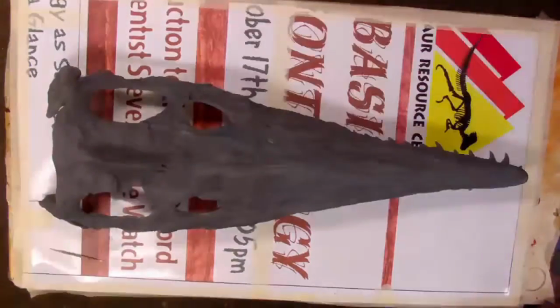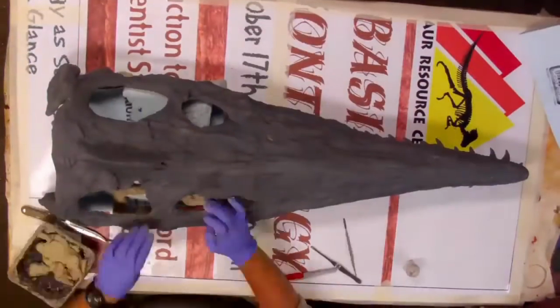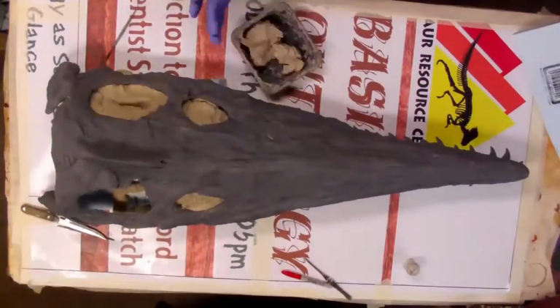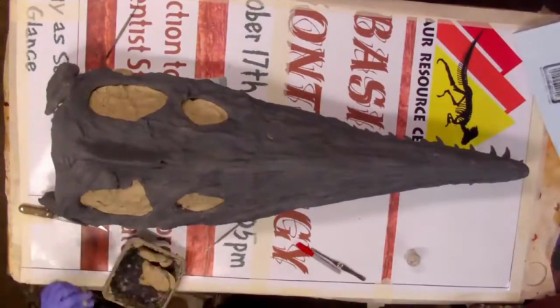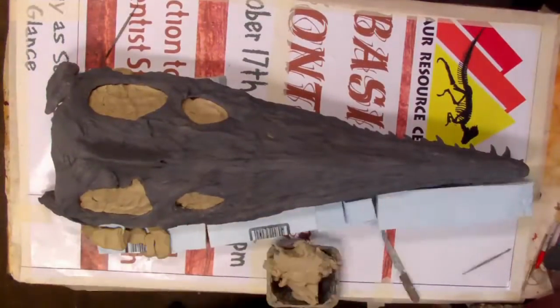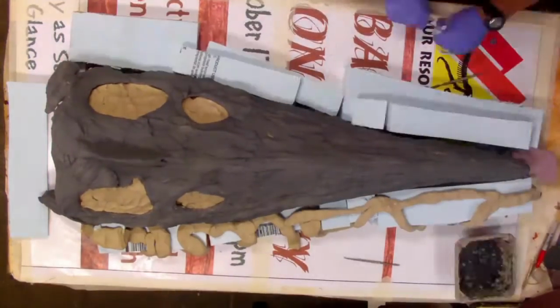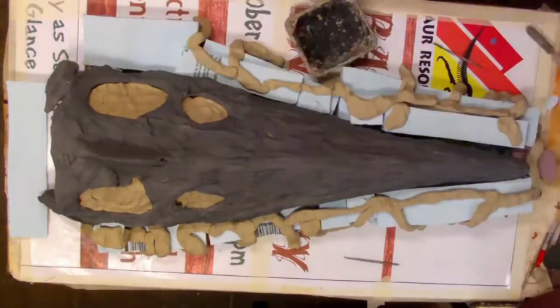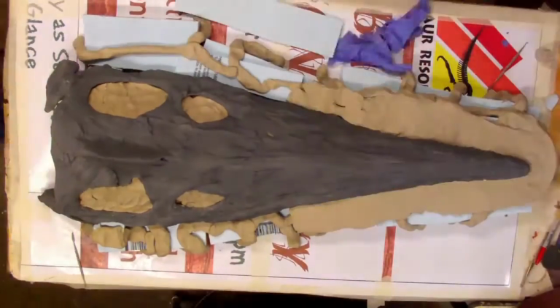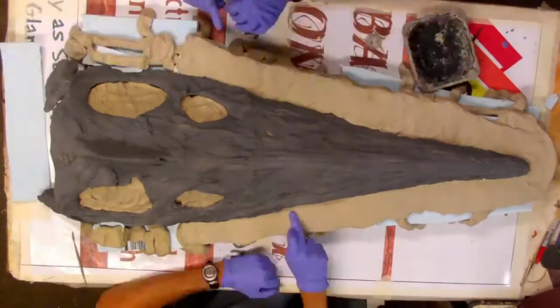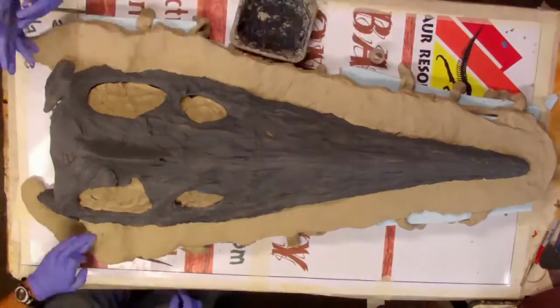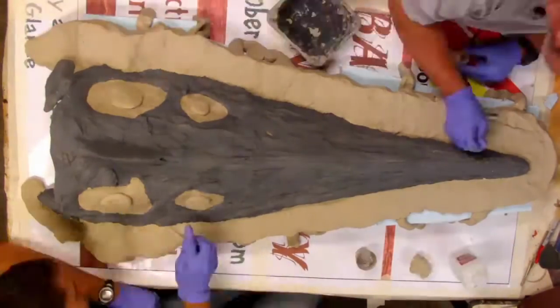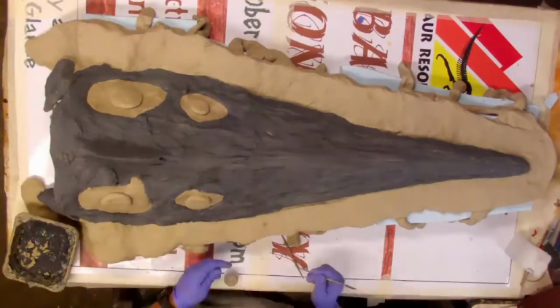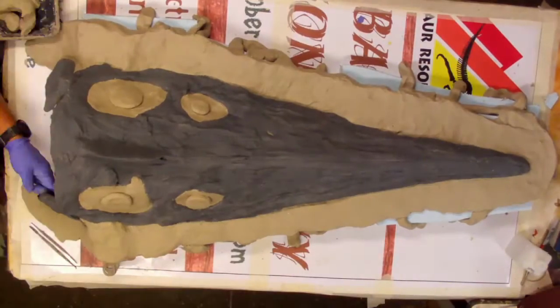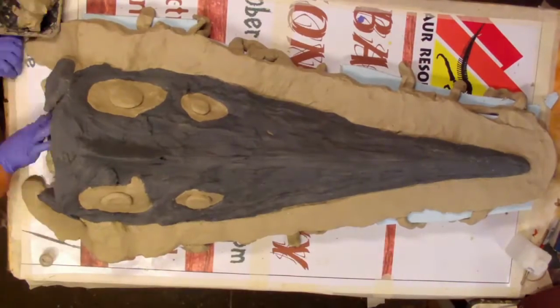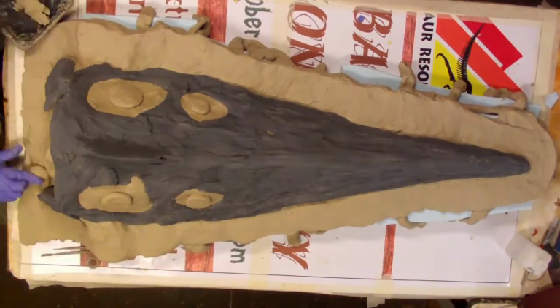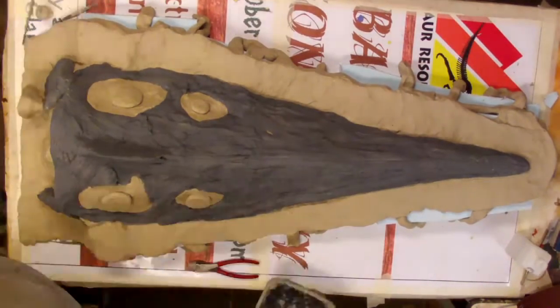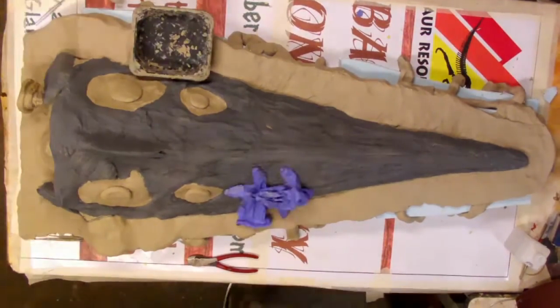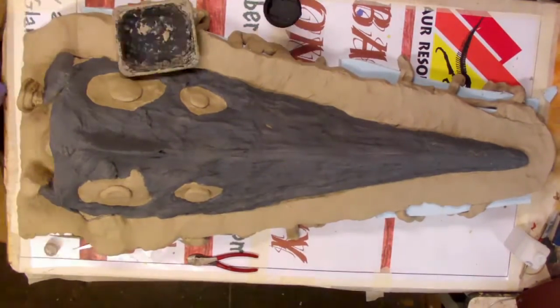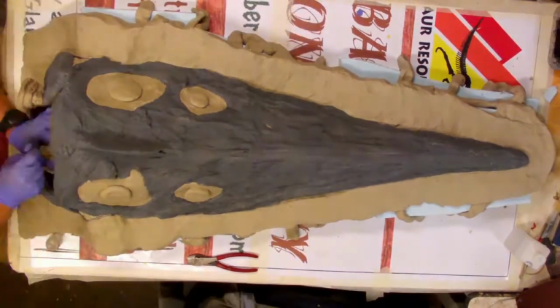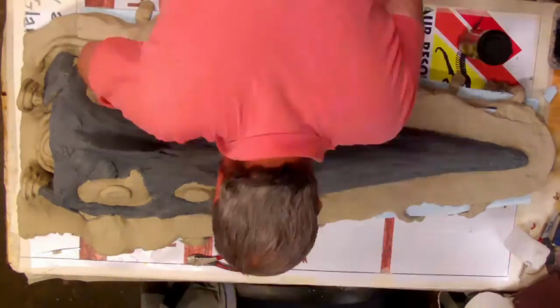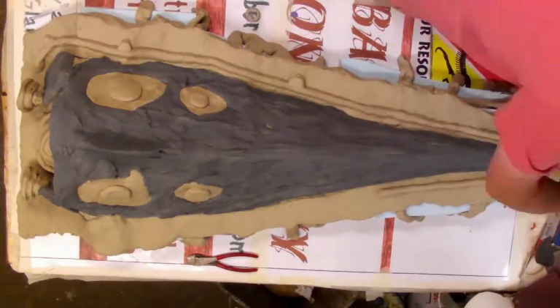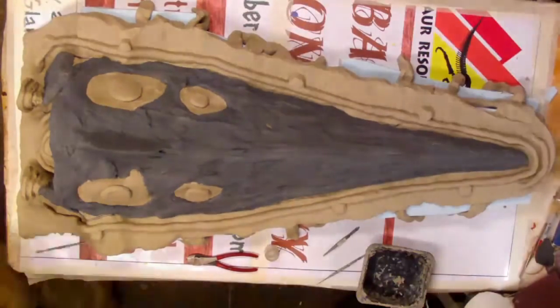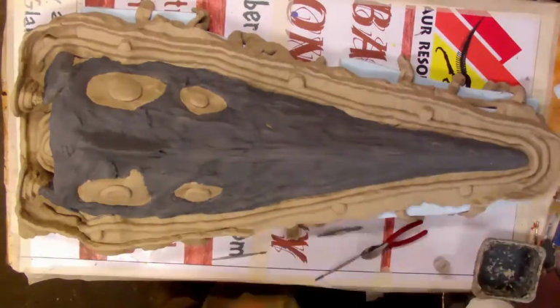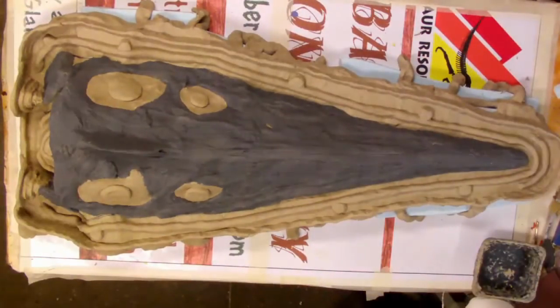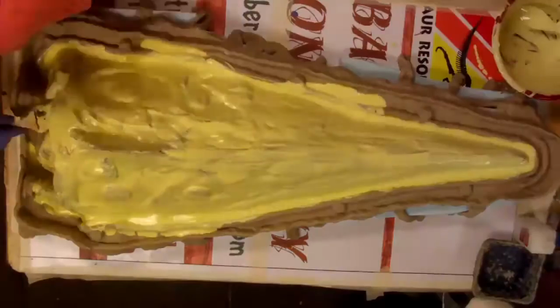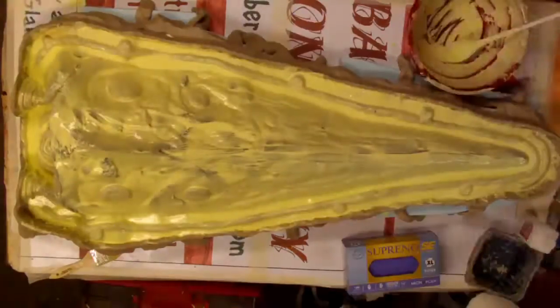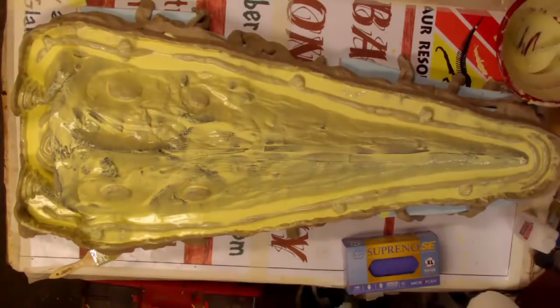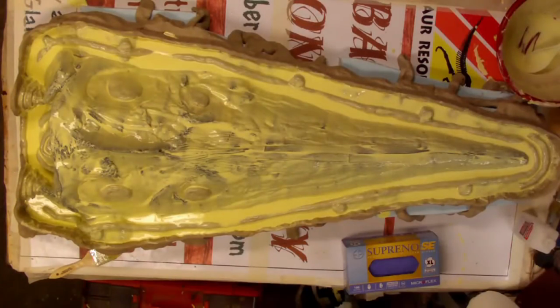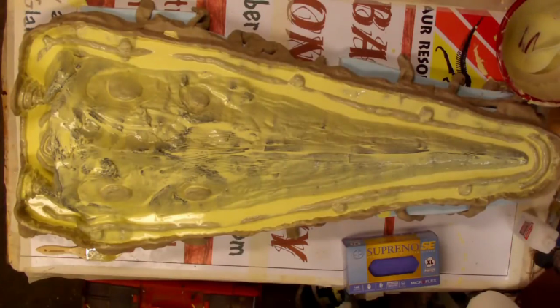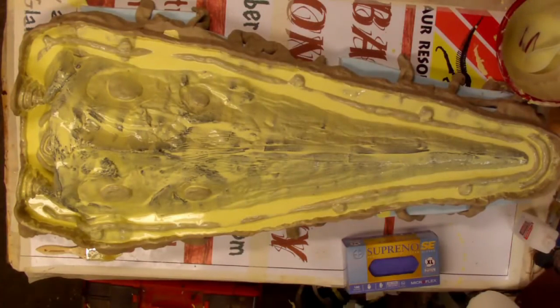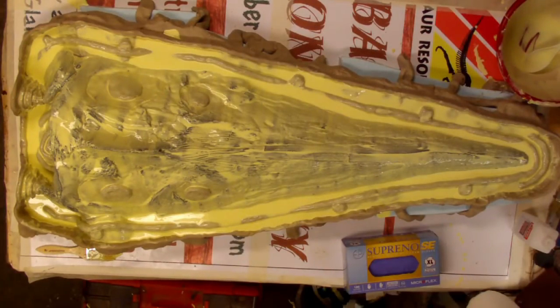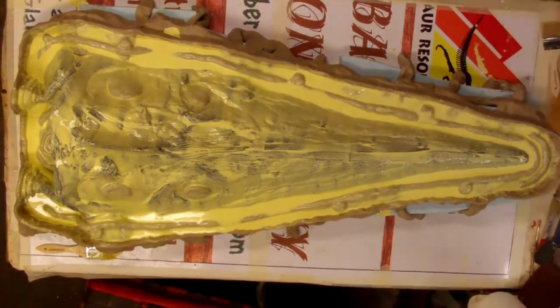Once the reconstruction phase is done, I'm left with what's called a master. This is the piece that gets molded so that we can make lots of copies for production. I turned it over to our master molder, Todd, to work his magic.